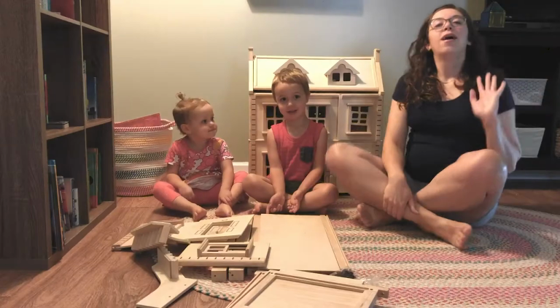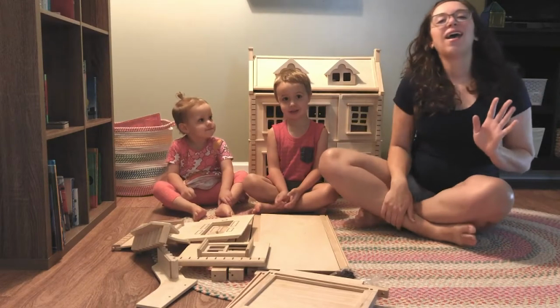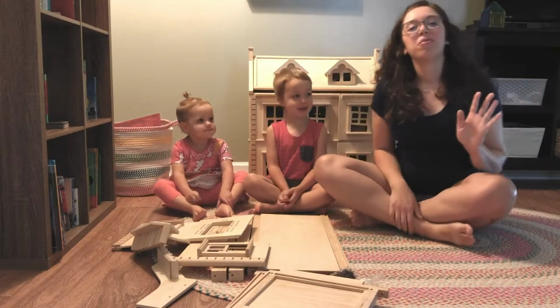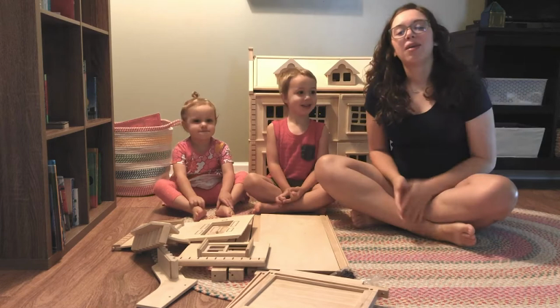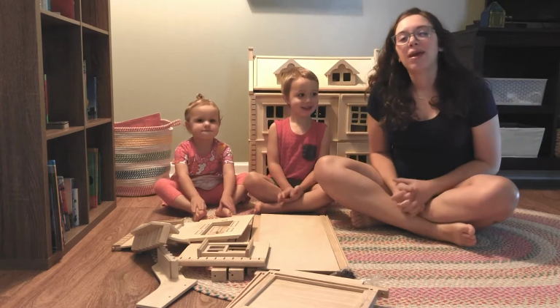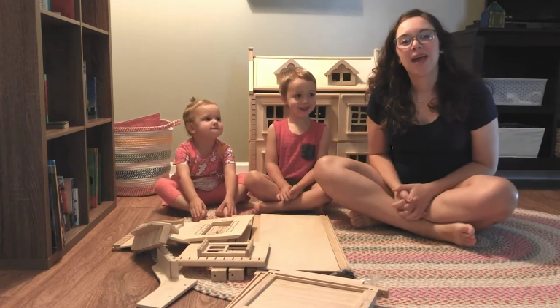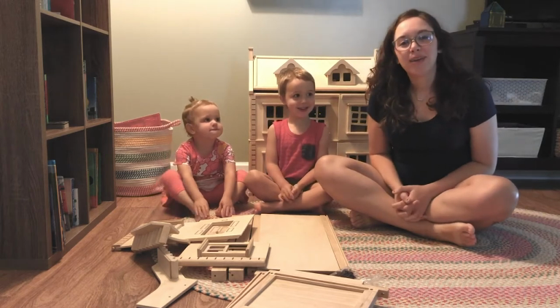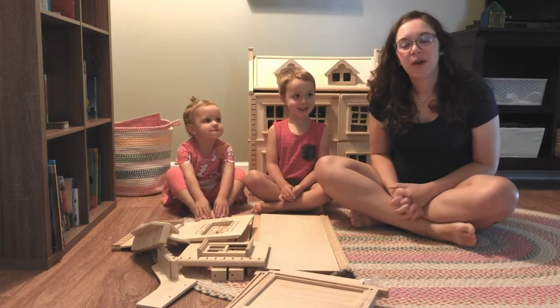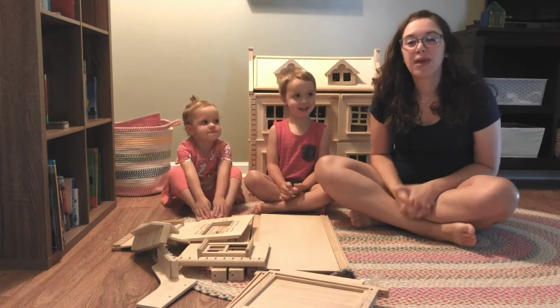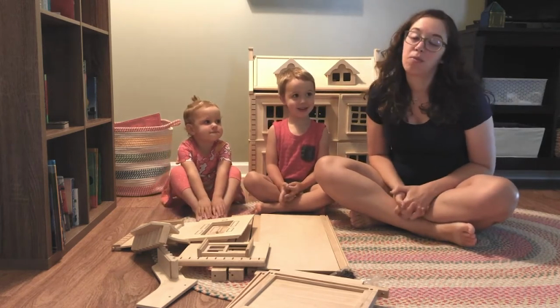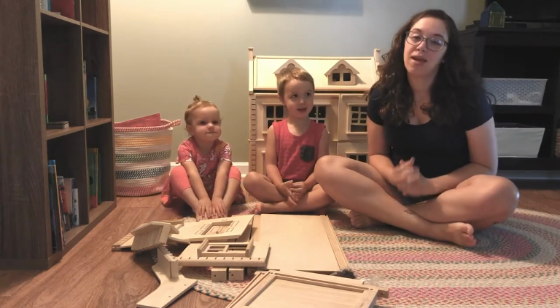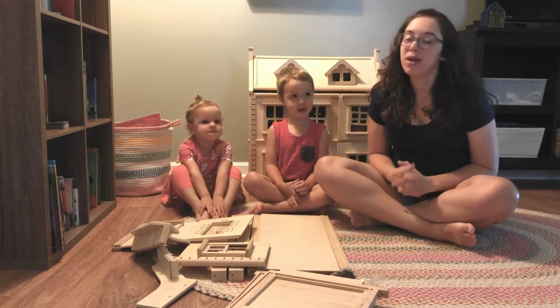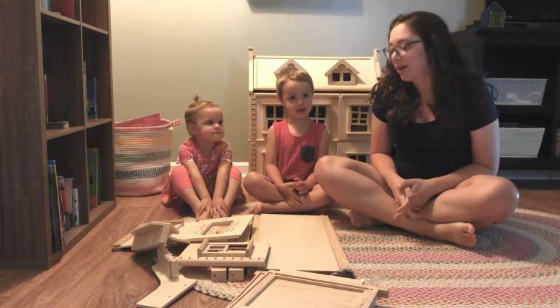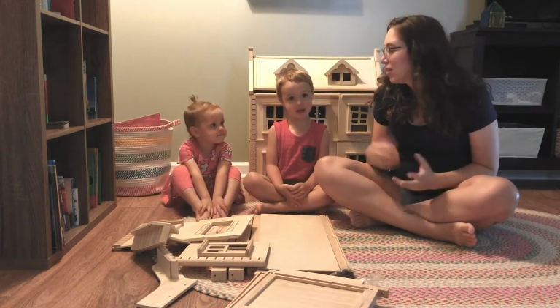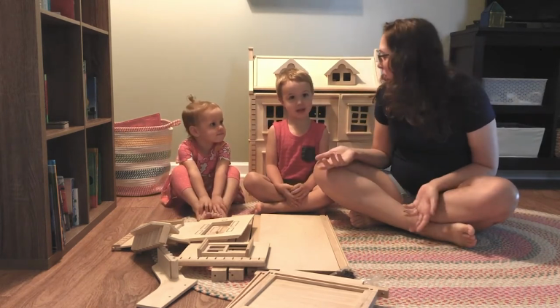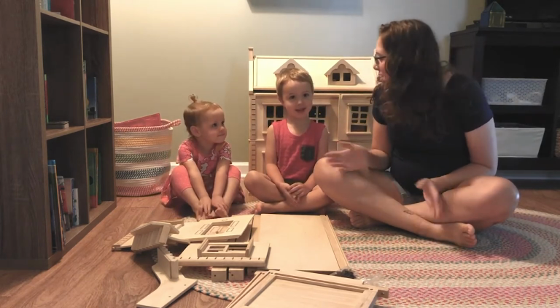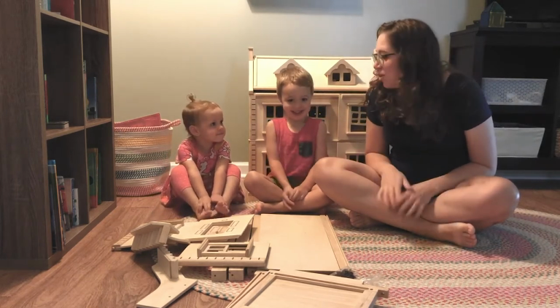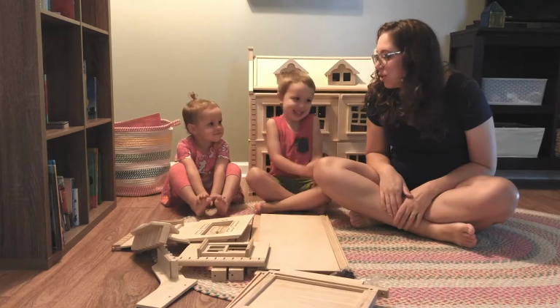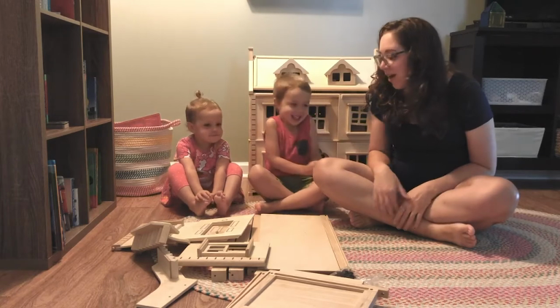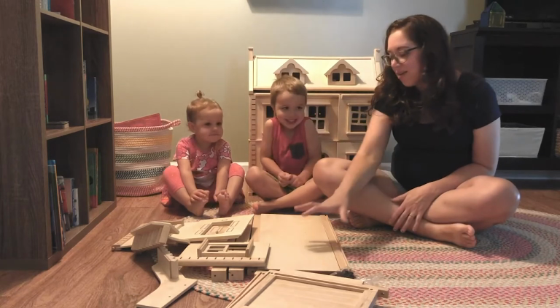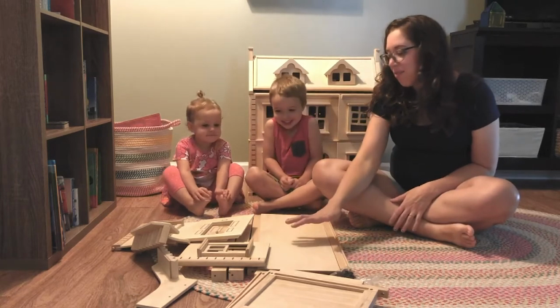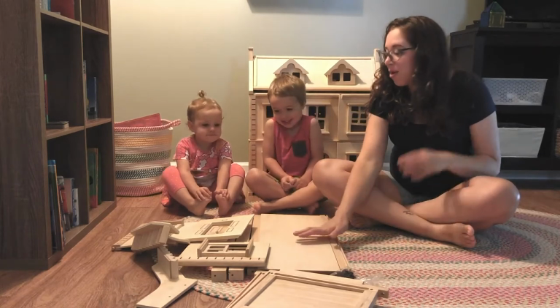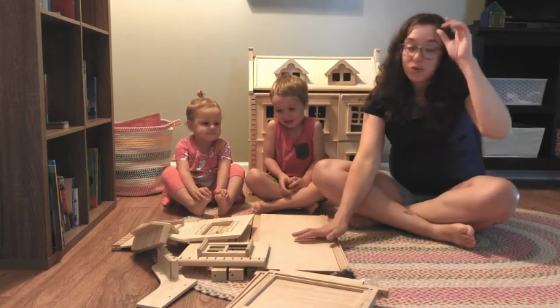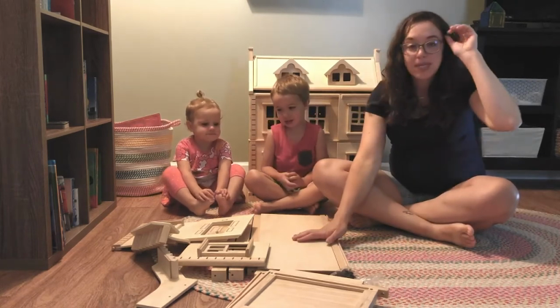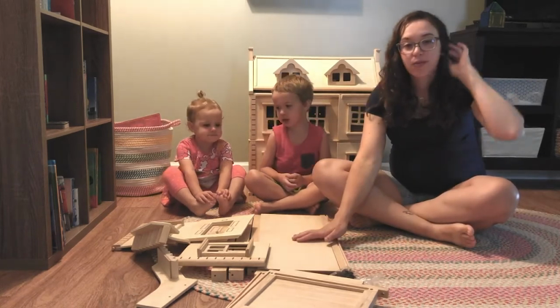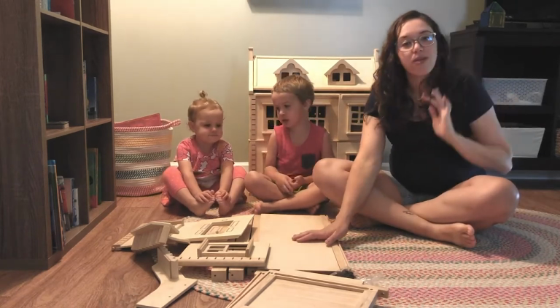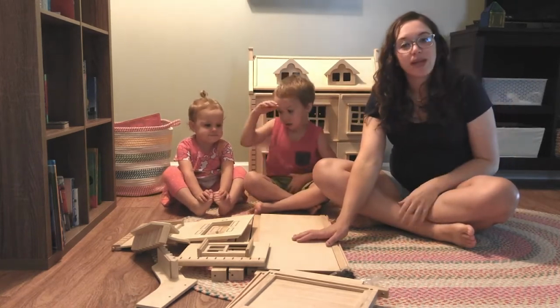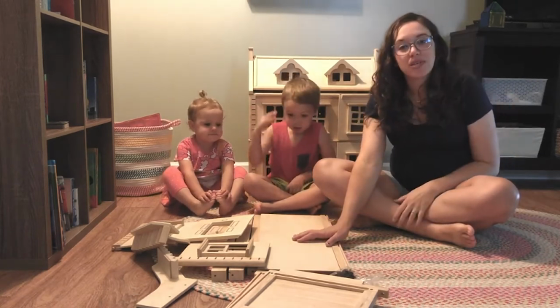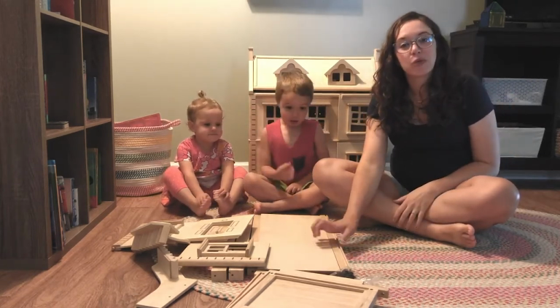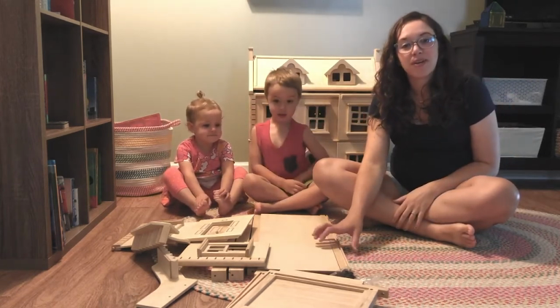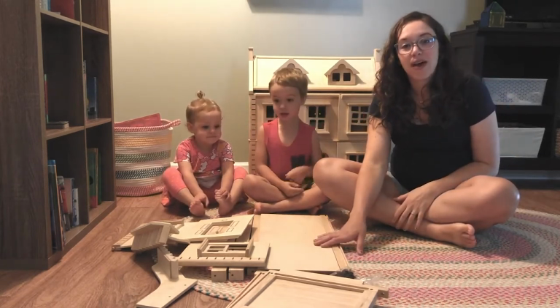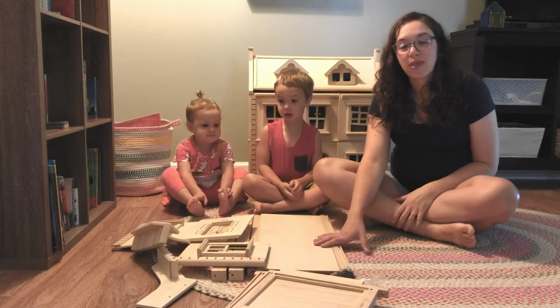Hi everybody! My name is Emily from Making with Mommy and we are here this morning to share the new basement for the PlanToys Victorian Dollhouse with you.